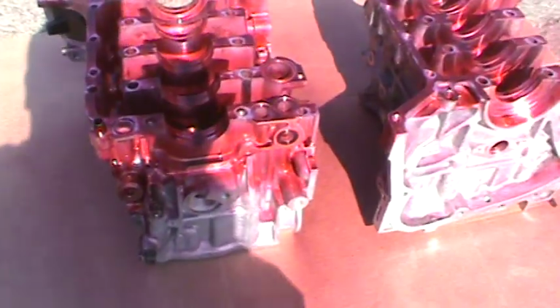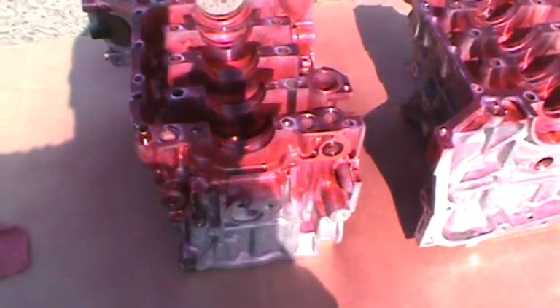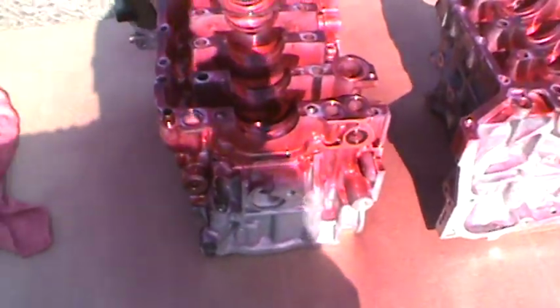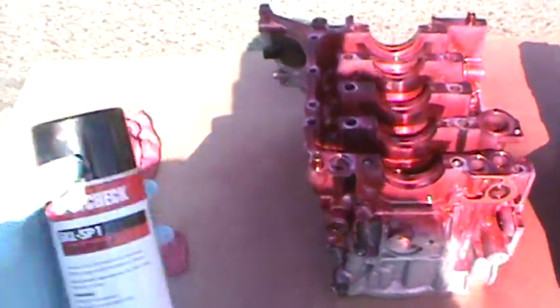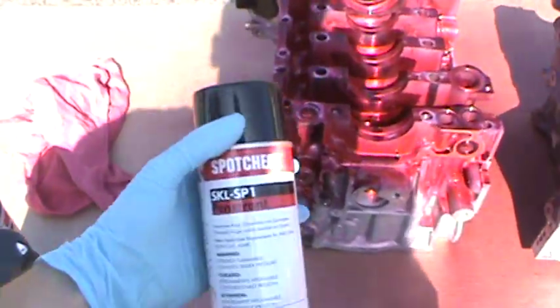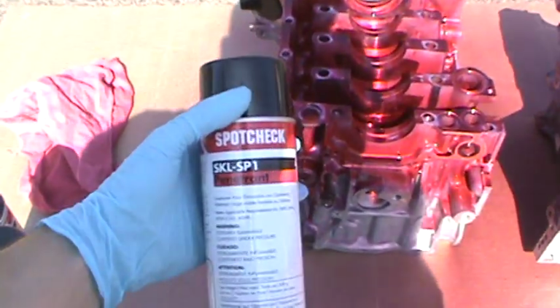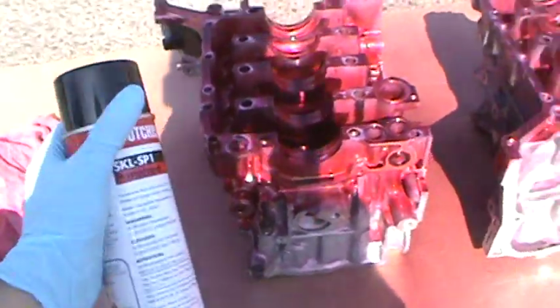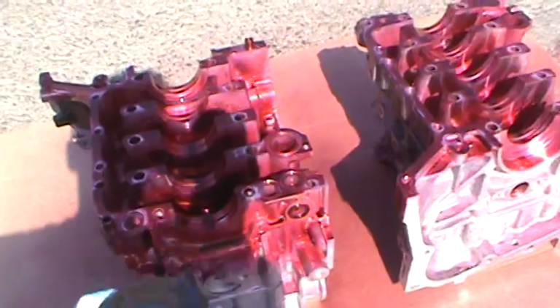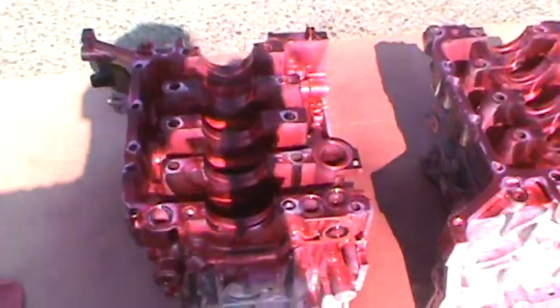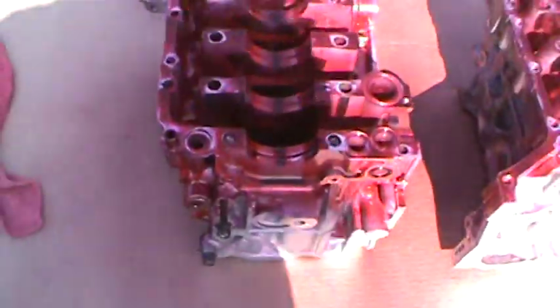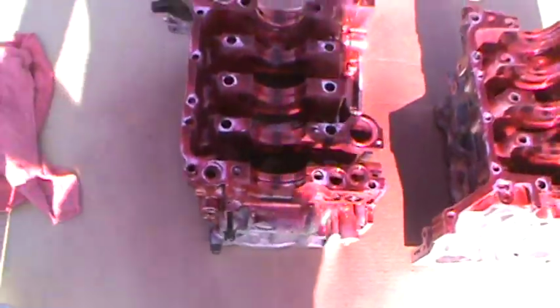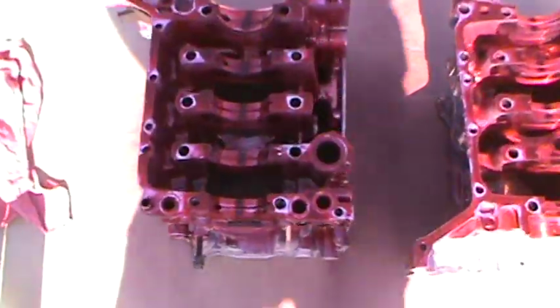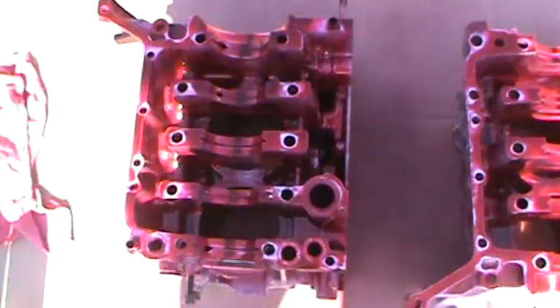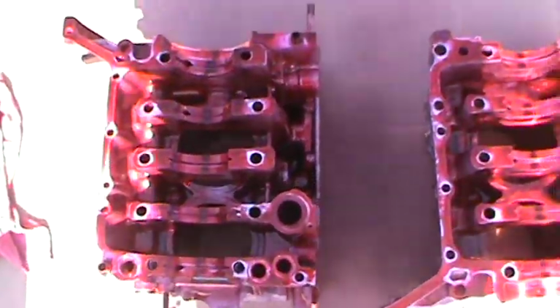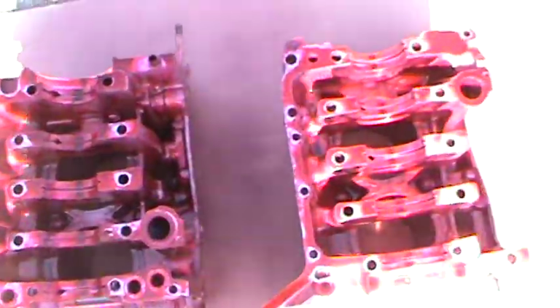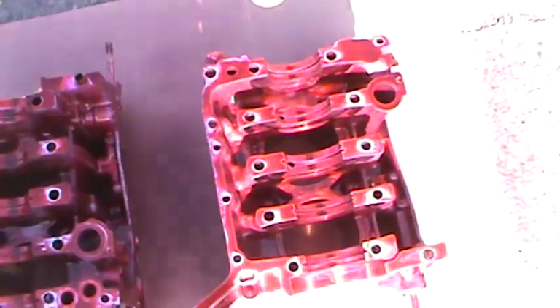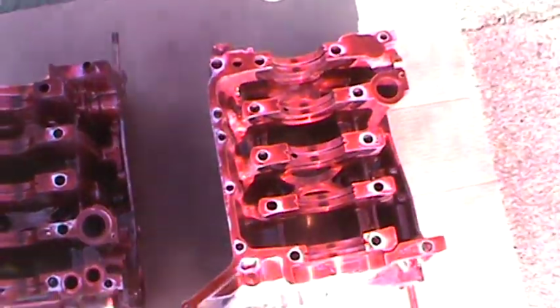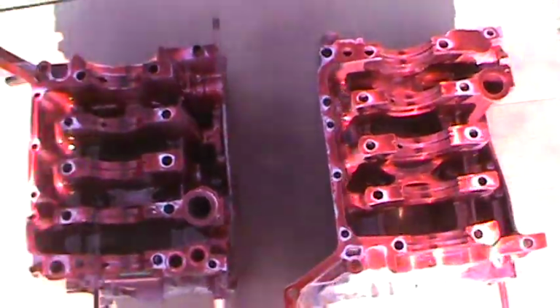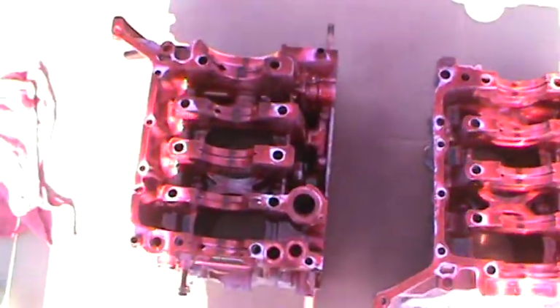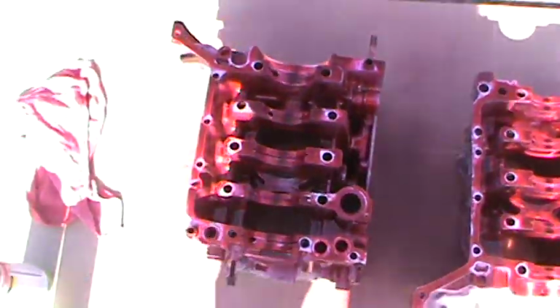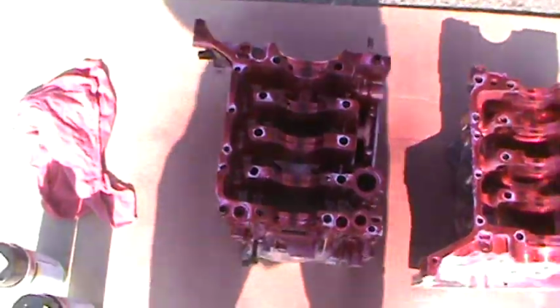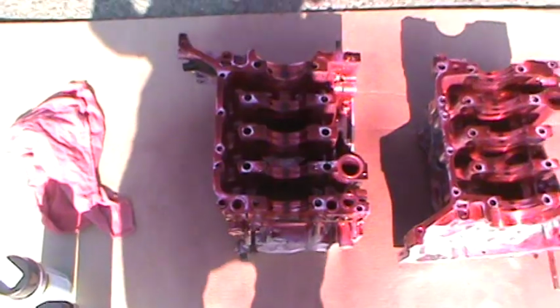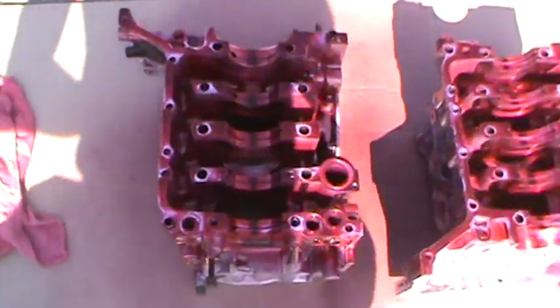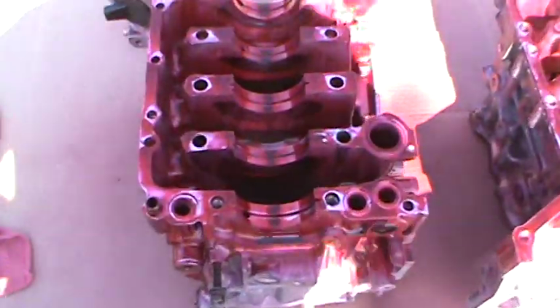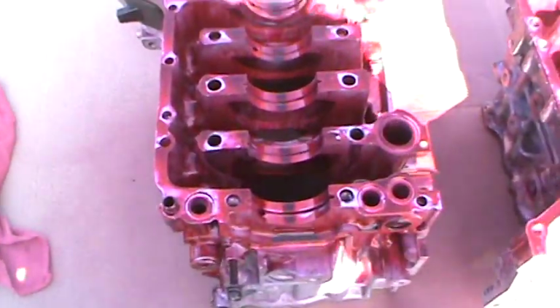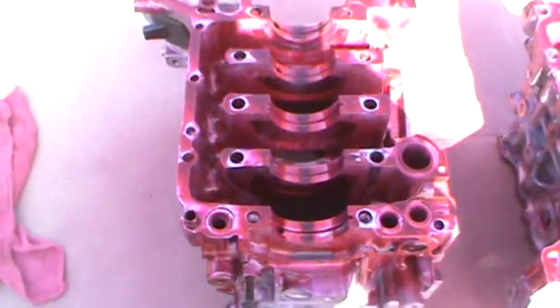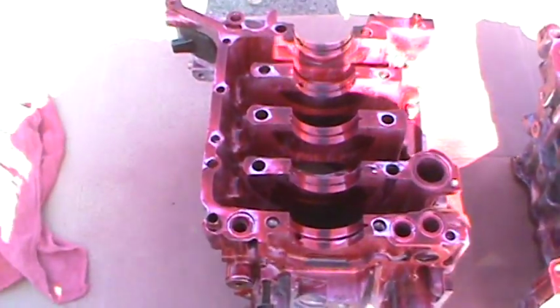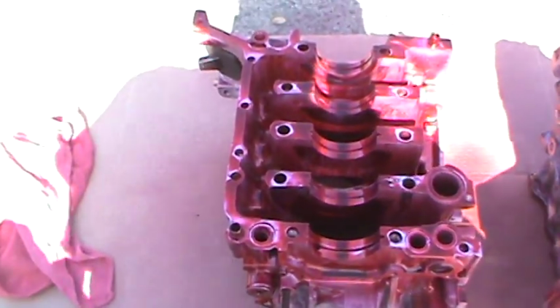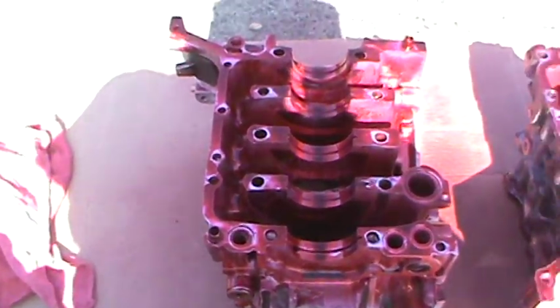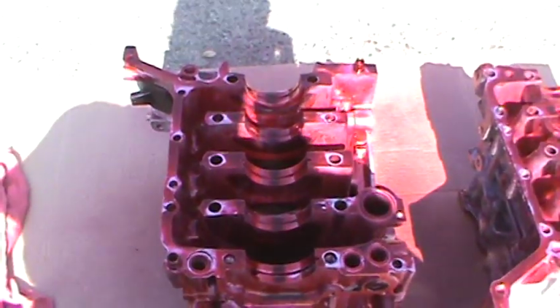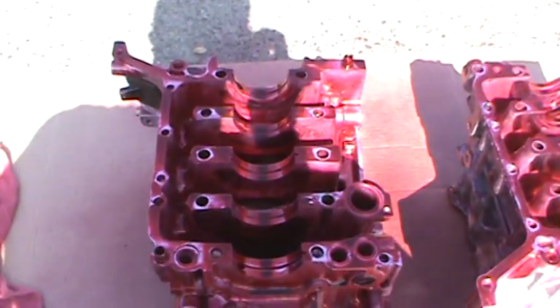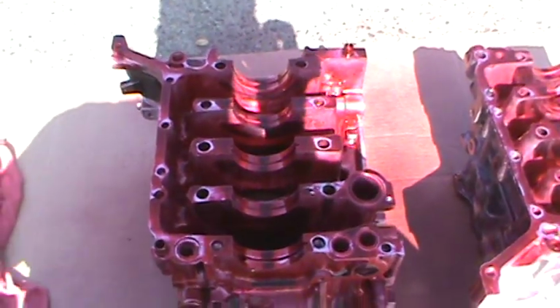Then we use the penetrant, and we spray the penetrant everywhere where we think there'd be some cracks in the block. So everywhere I would see a crack, or think there'd be a crack, I'd spray over the block. And then we let that dry for about 15 minutes.